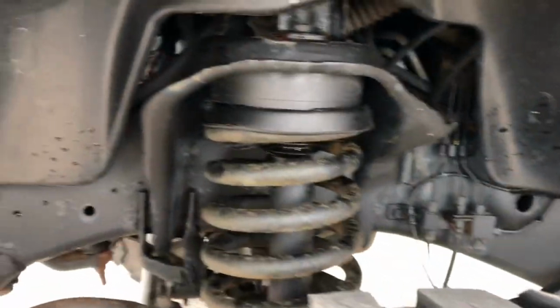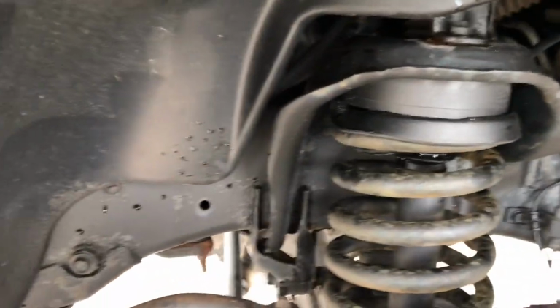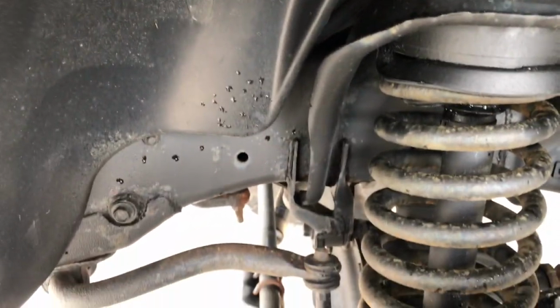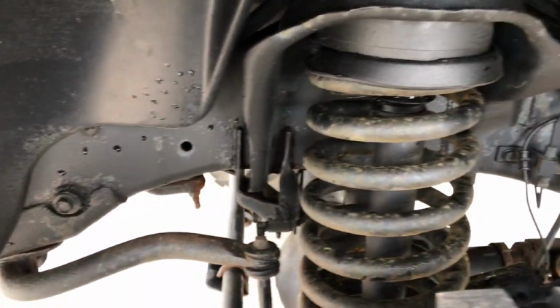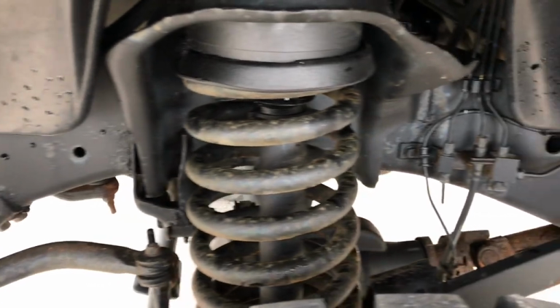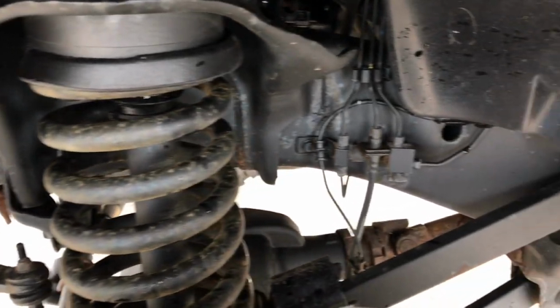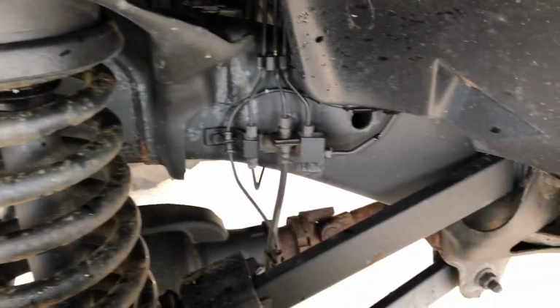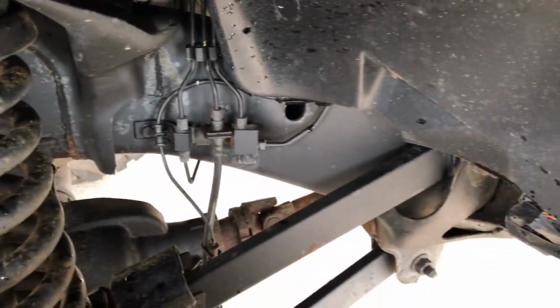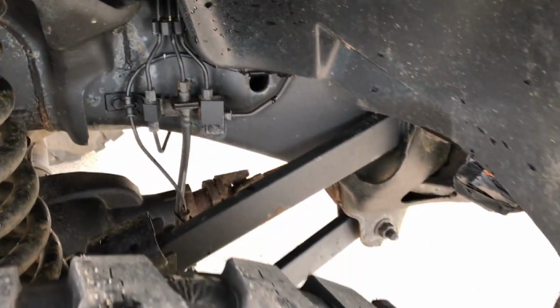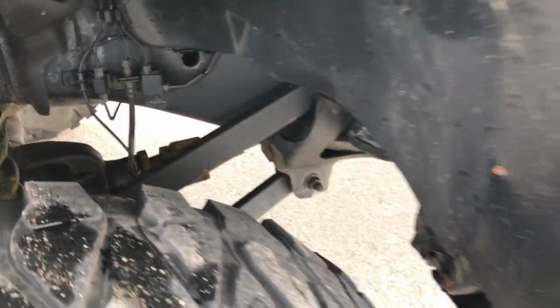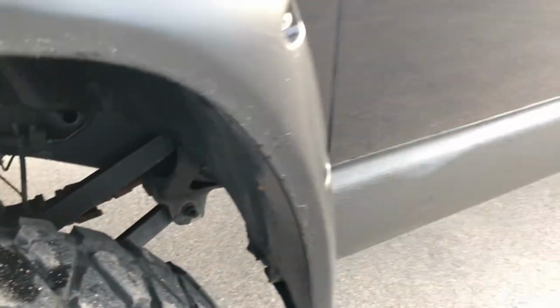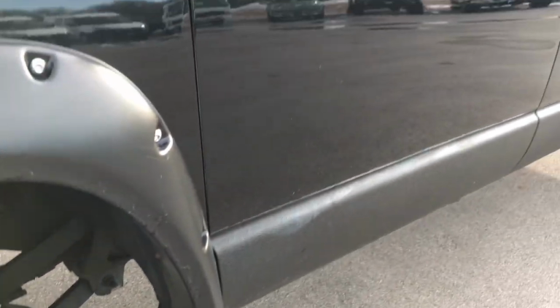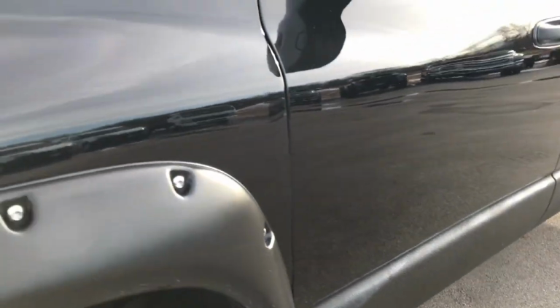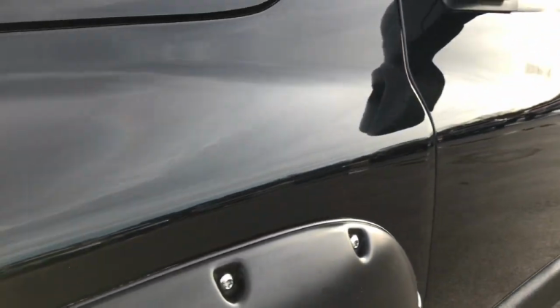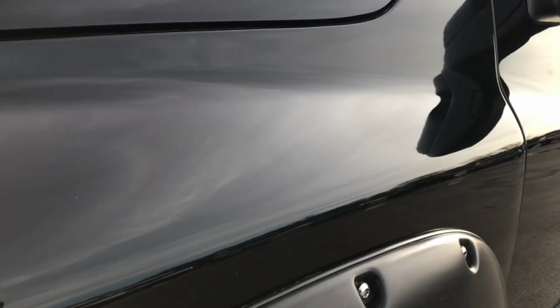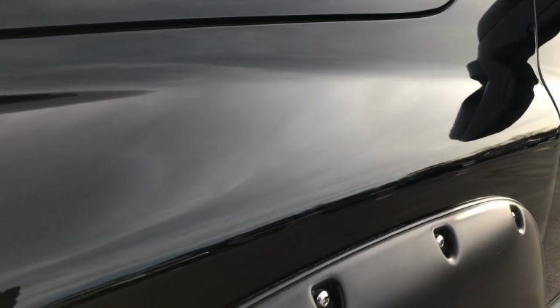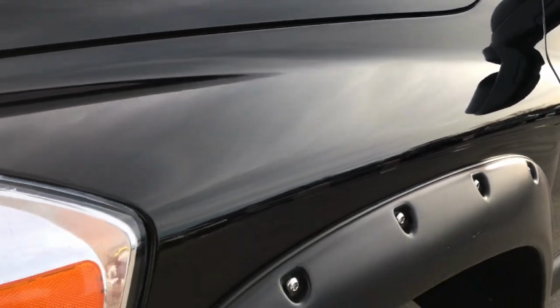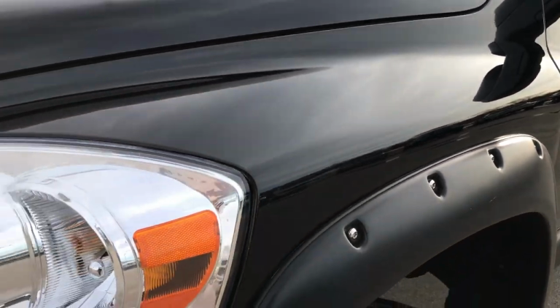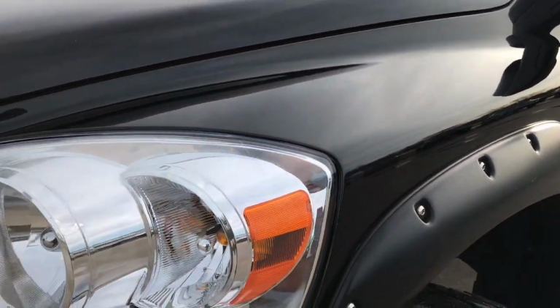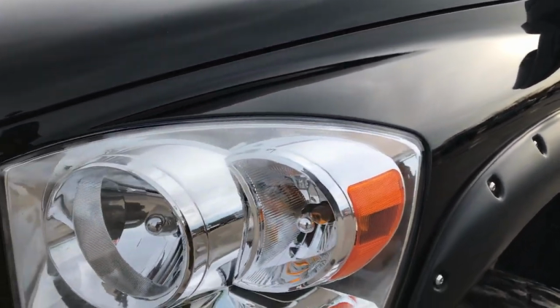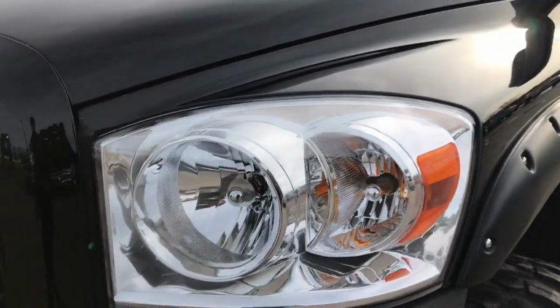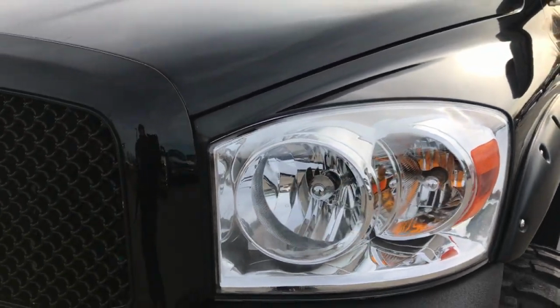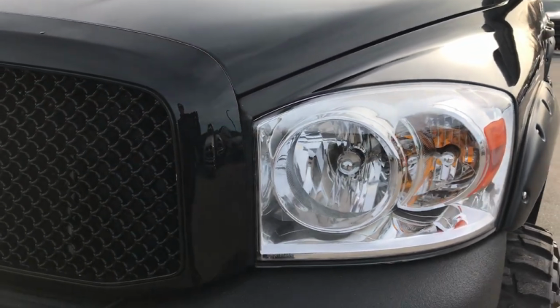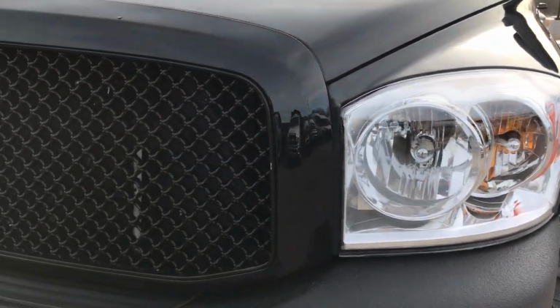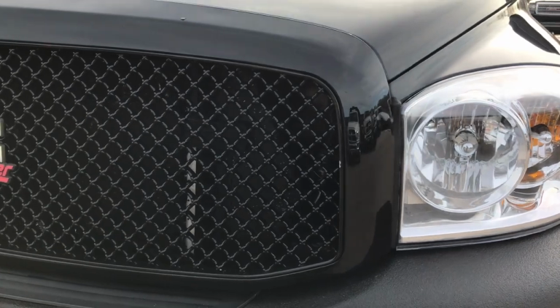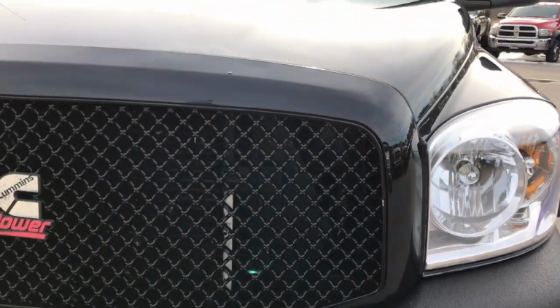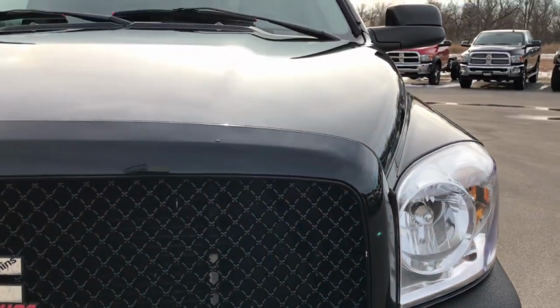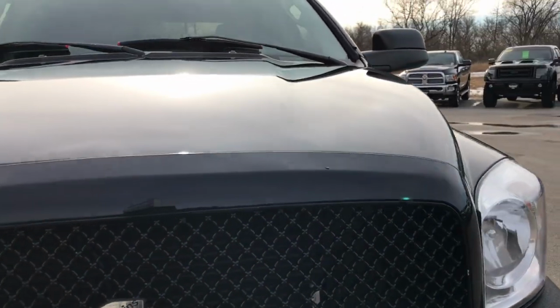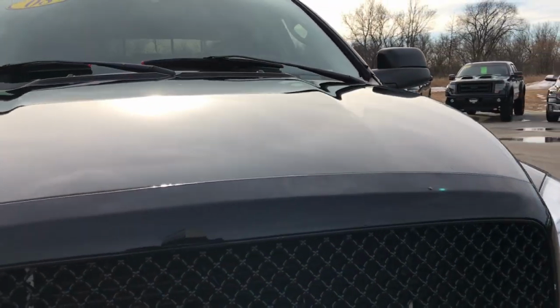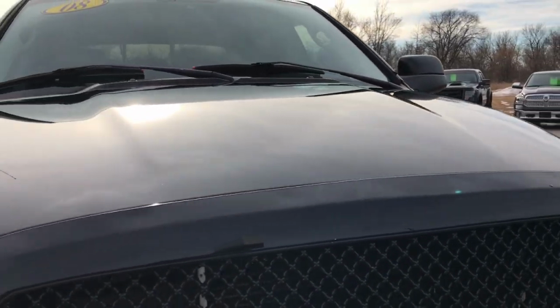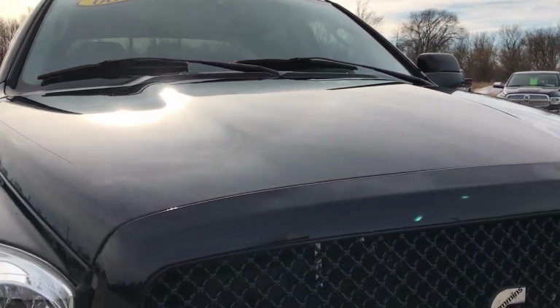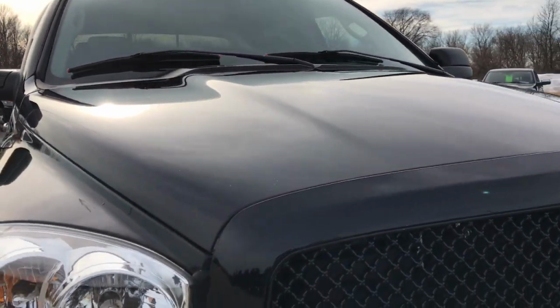The frame and underbody is in pretty nice condition. Brilliant black crystal pearl is the color. You can see just how clear those headlights are. I didn't see any dents or dings on that hood.